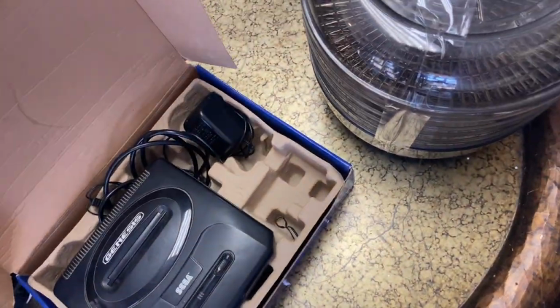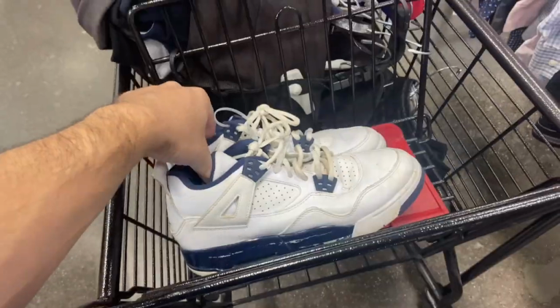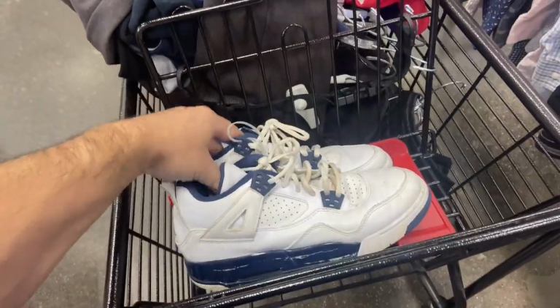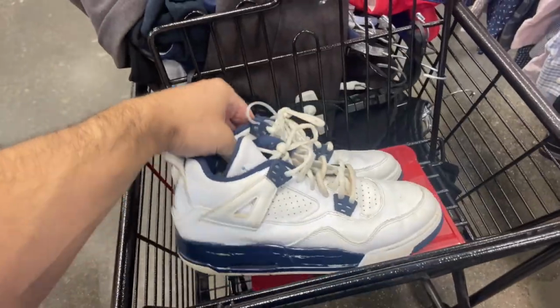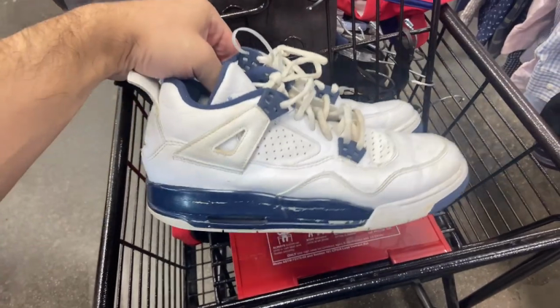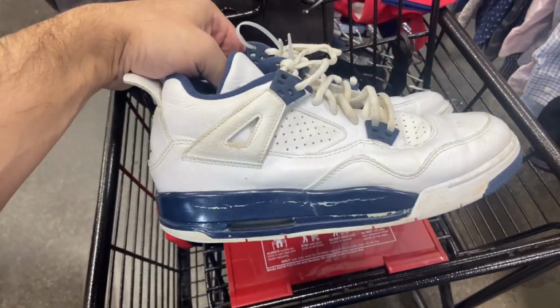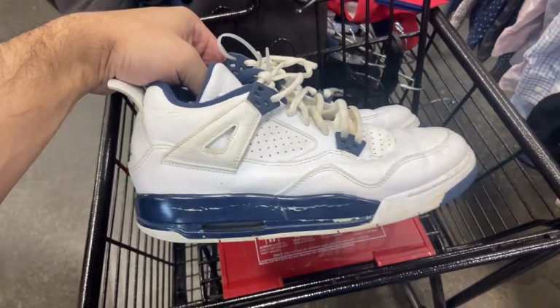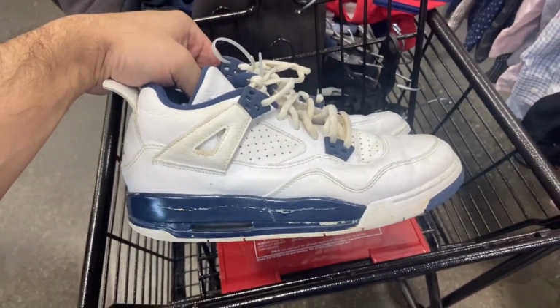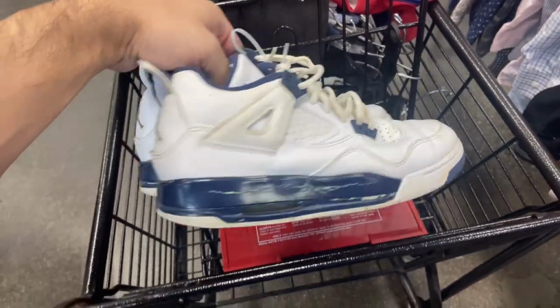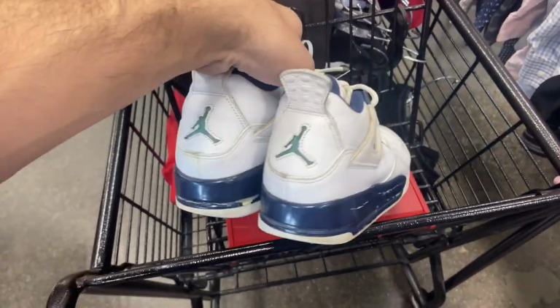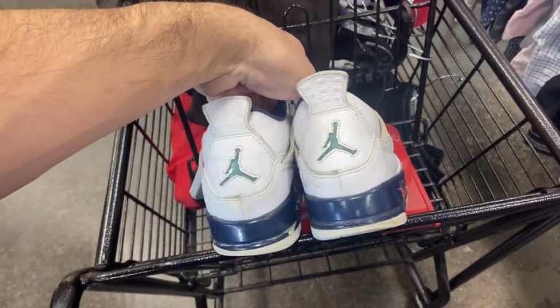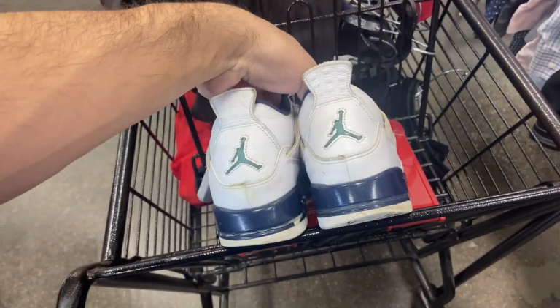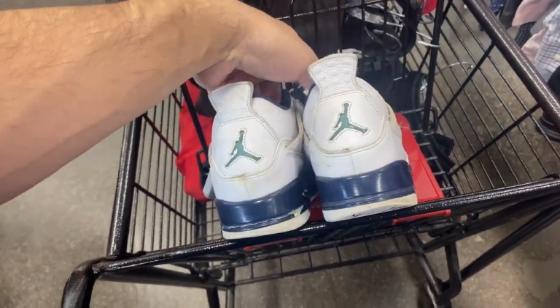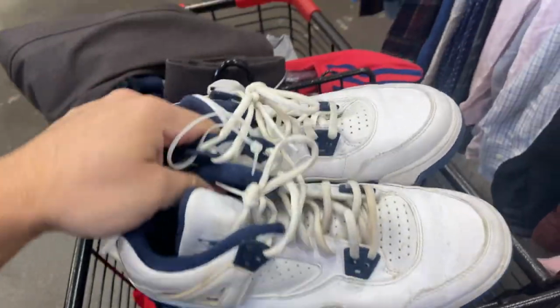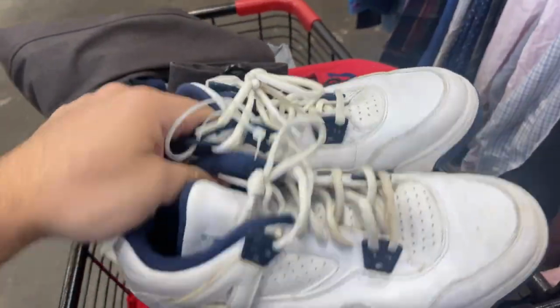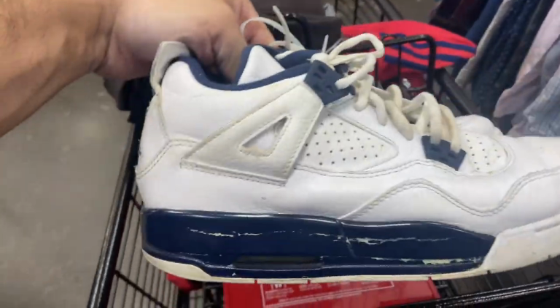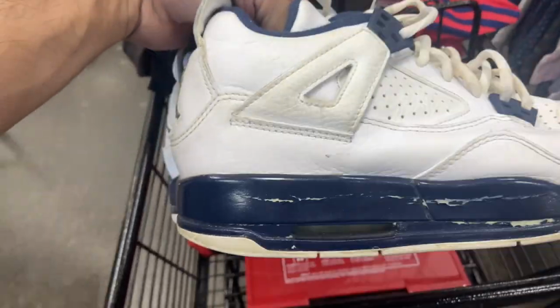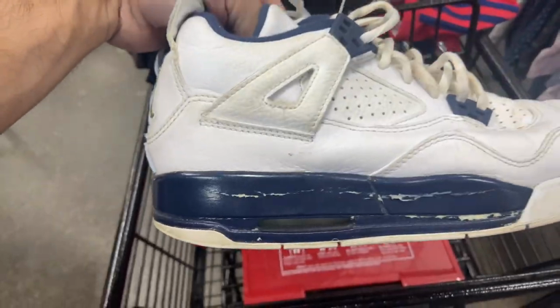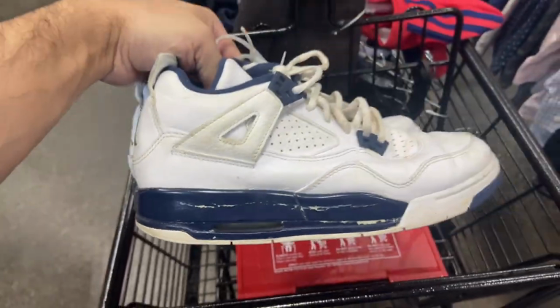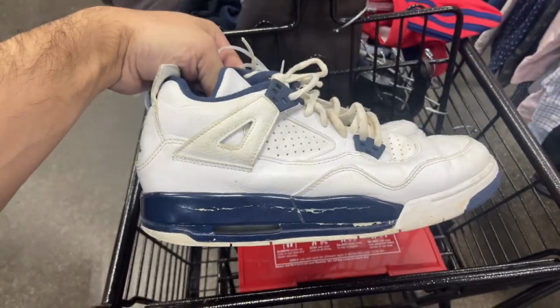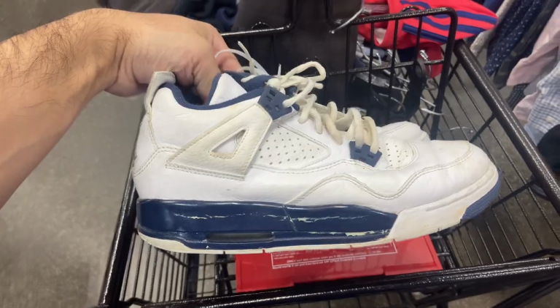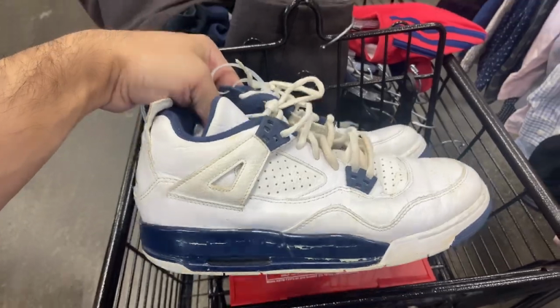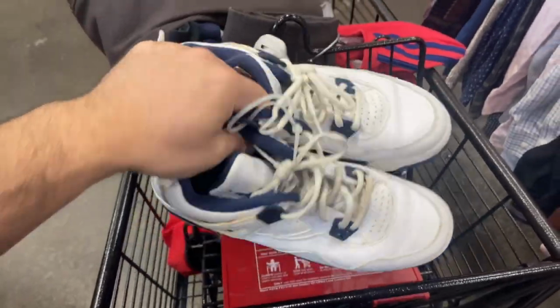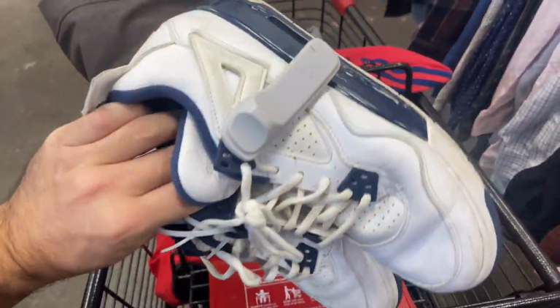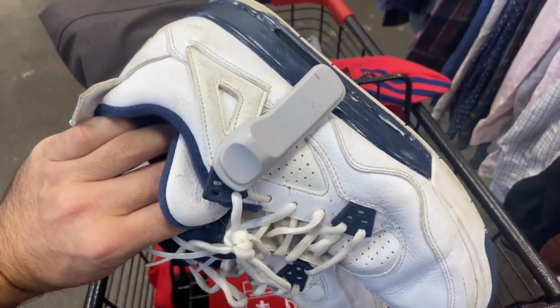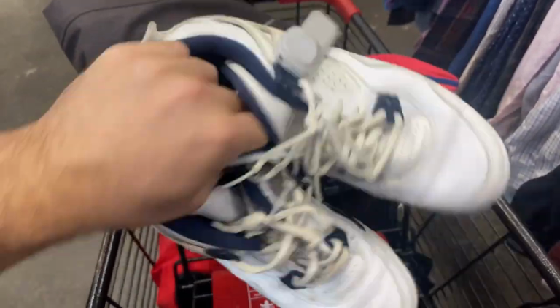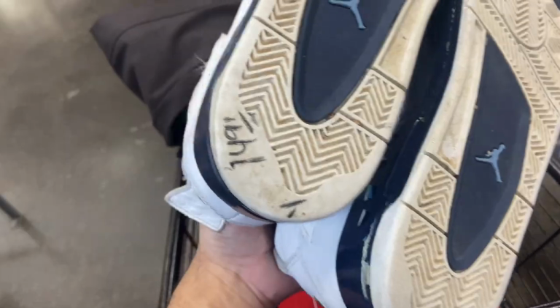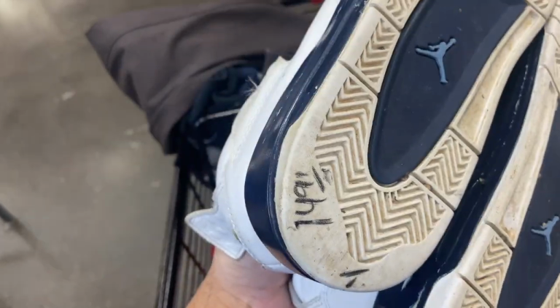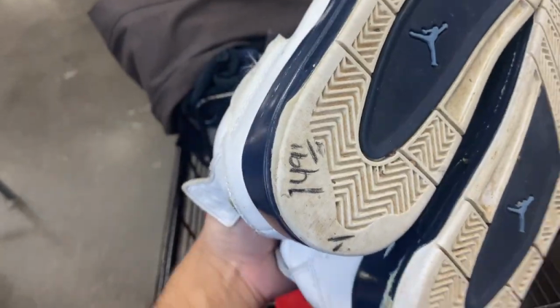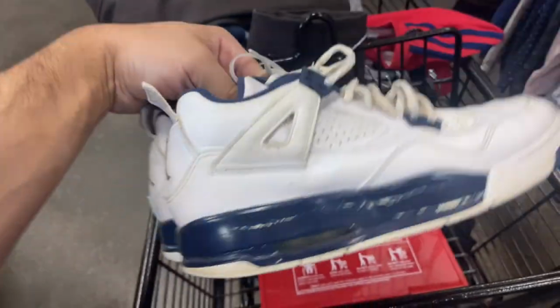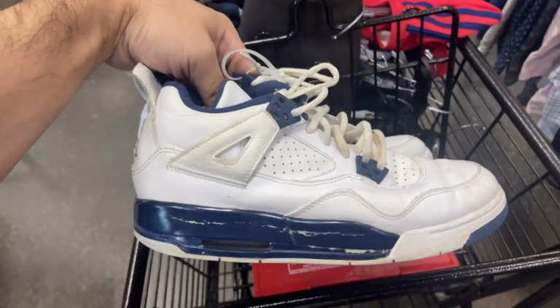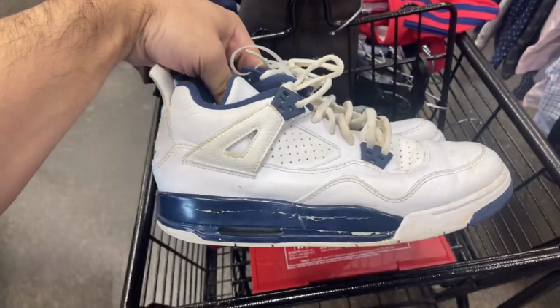A pair of legend blue fours — Columbias, whatever you want to call them. They could use a good cleaning and they do have some paint cracking on the side. Size 7Y and they want $15 for those.